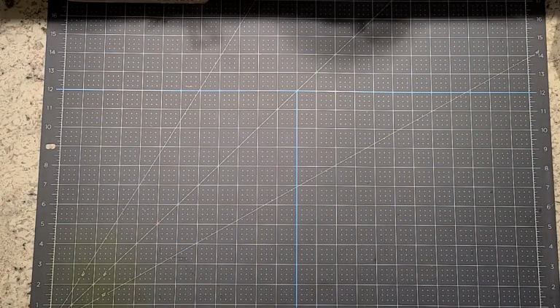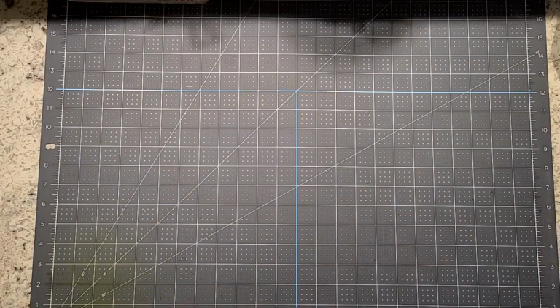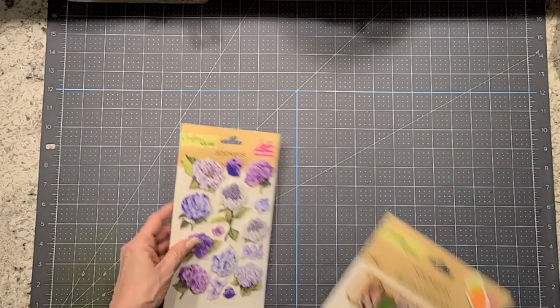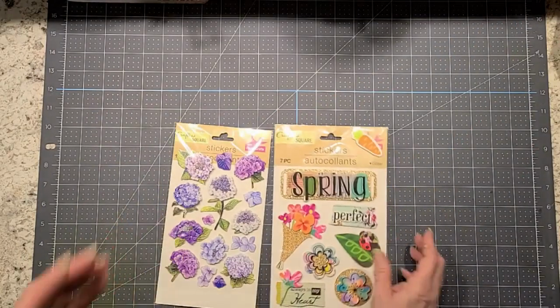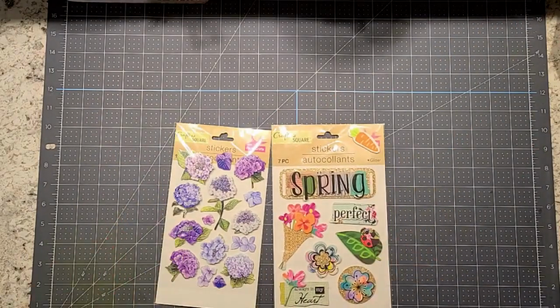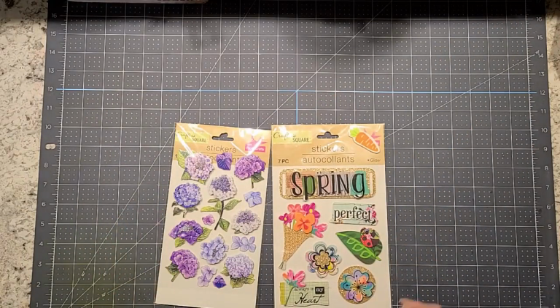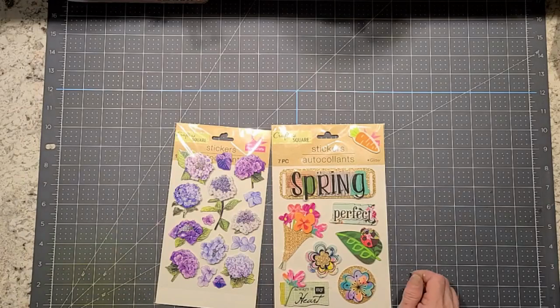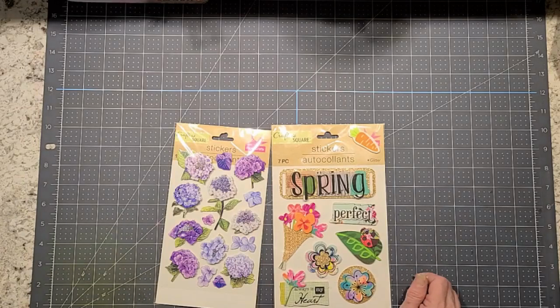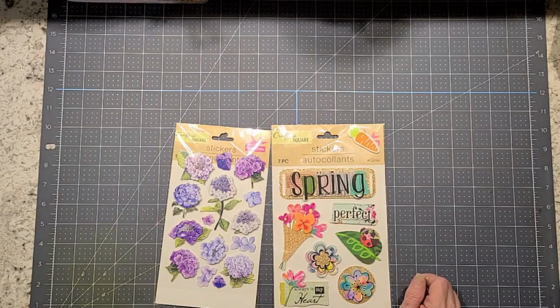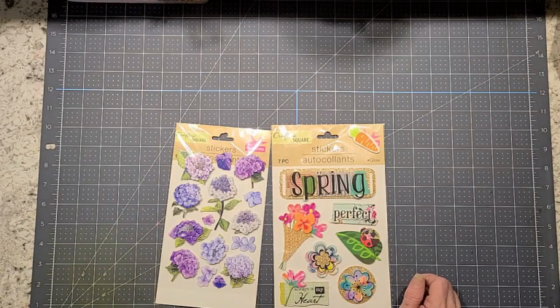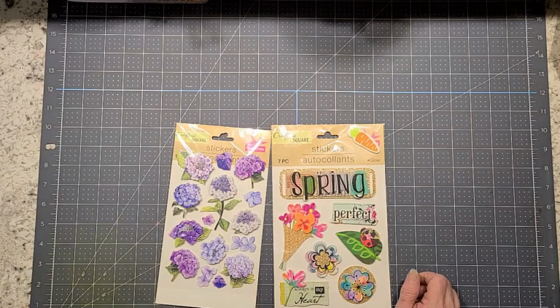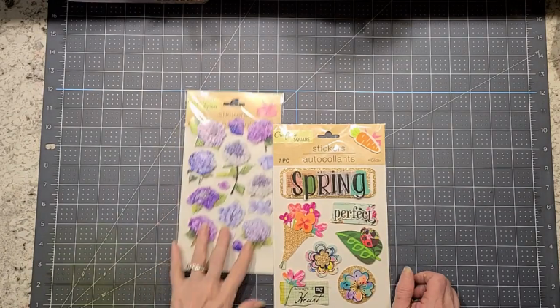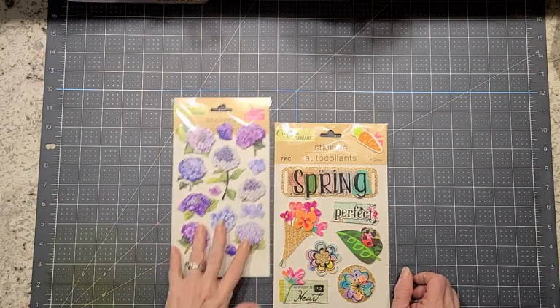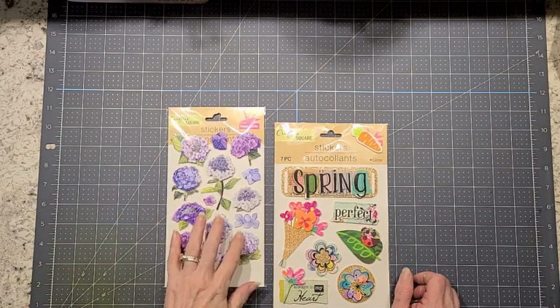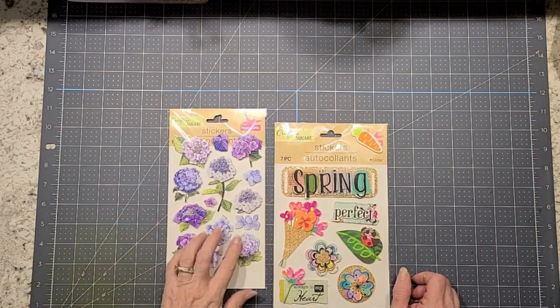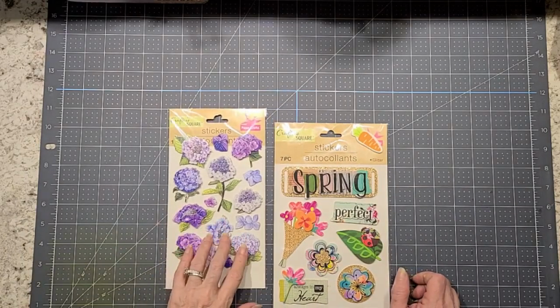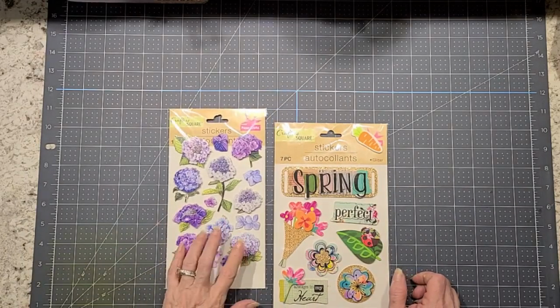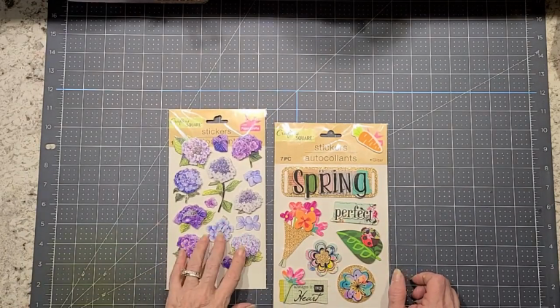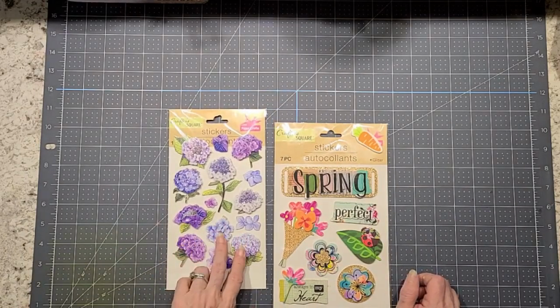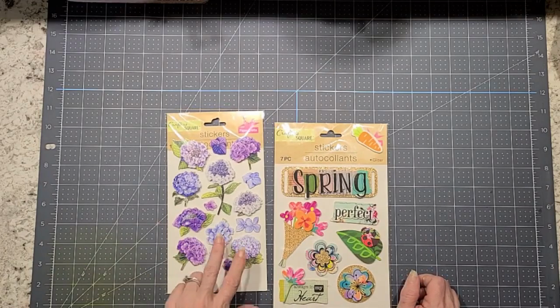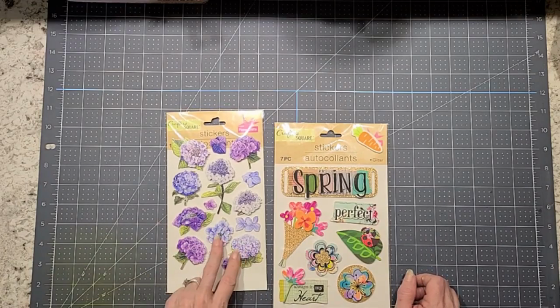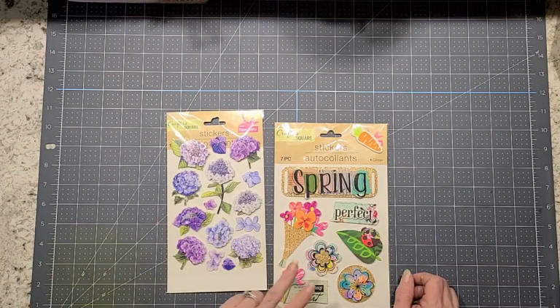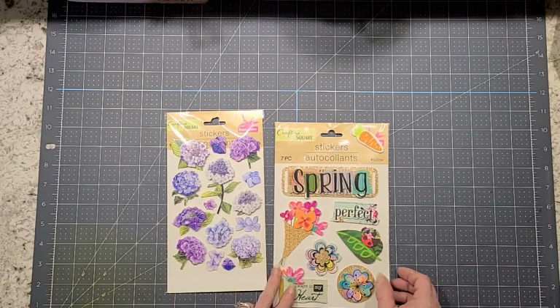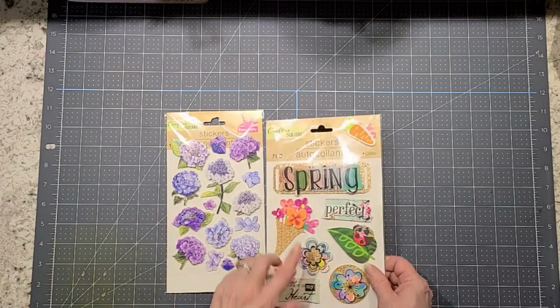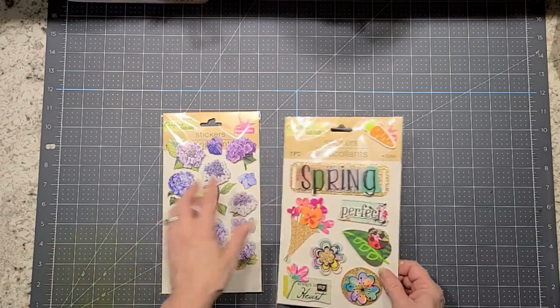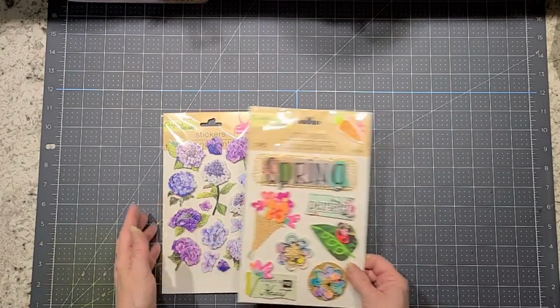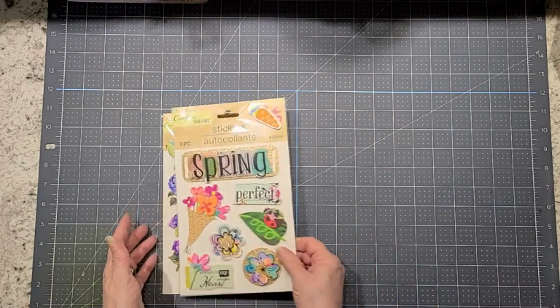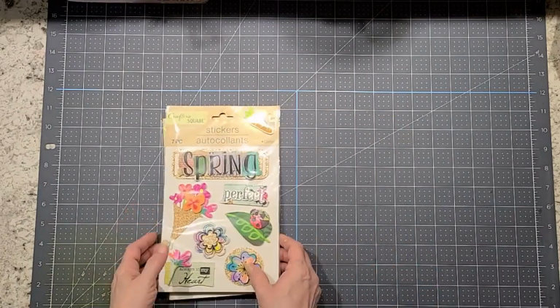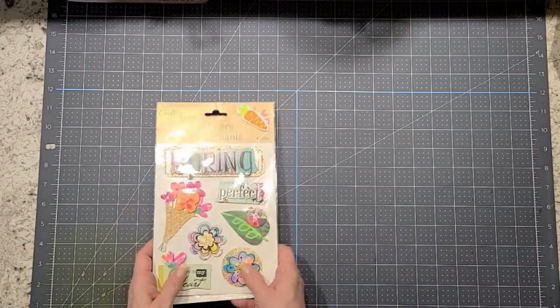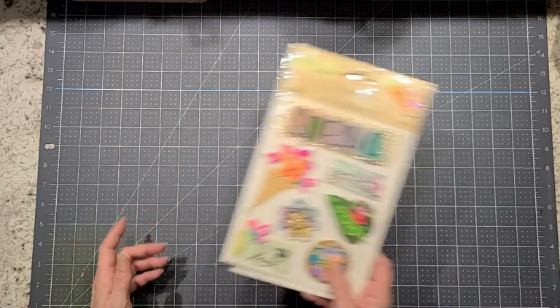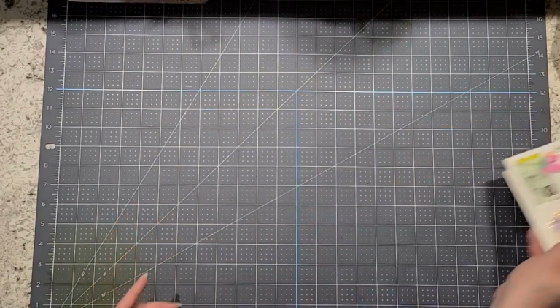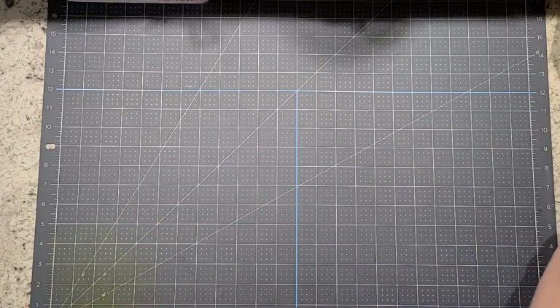I have some stickers I'm going to send her. They're kind of like hydrangea stickers, and then this one says spring. I'll send those along.